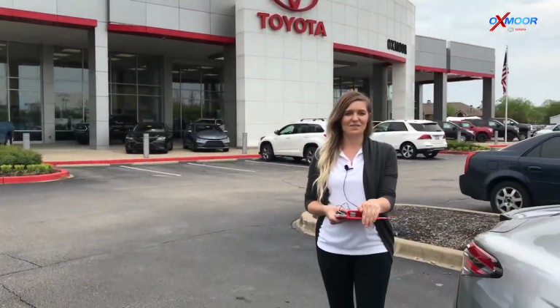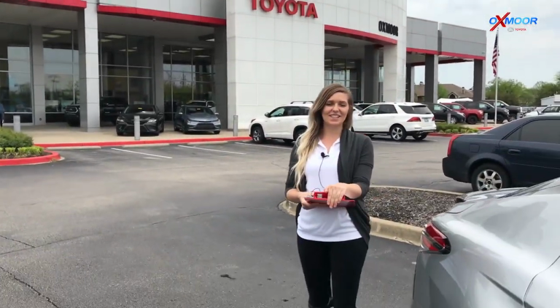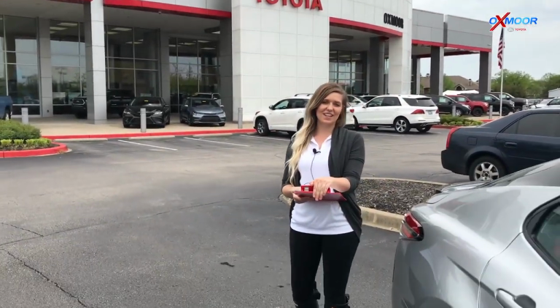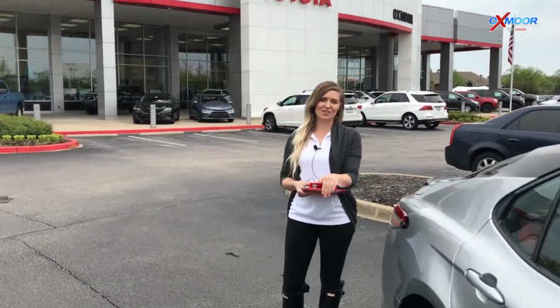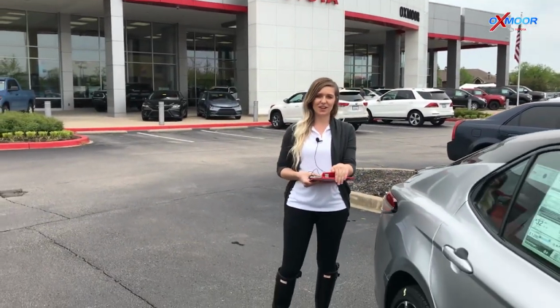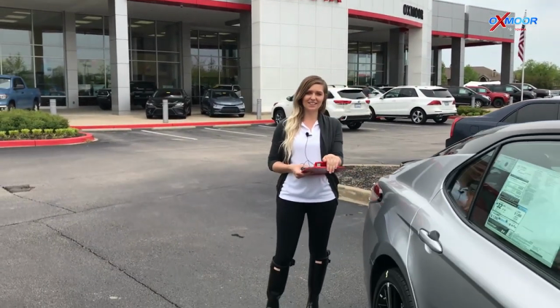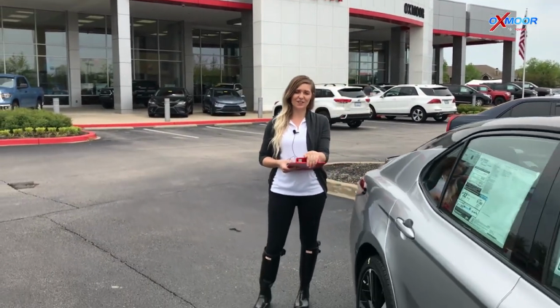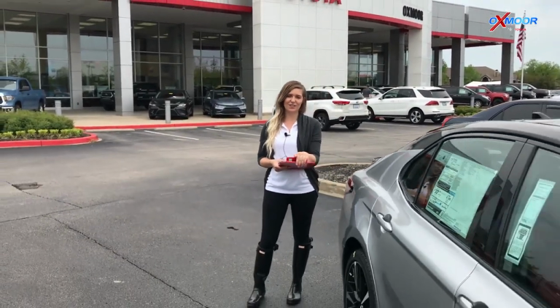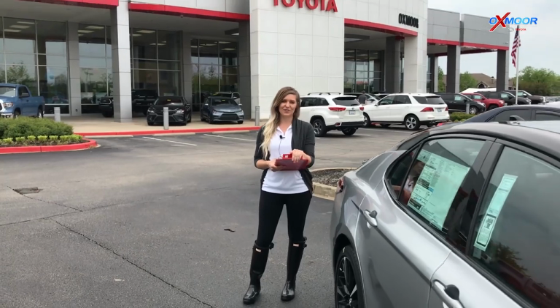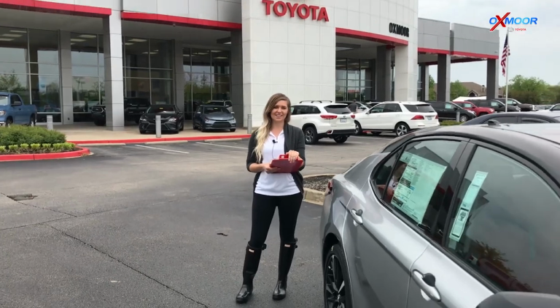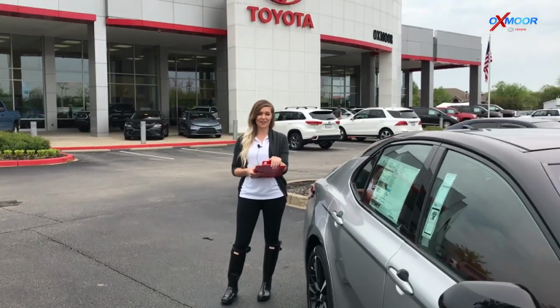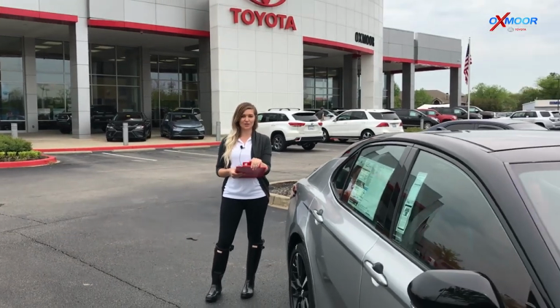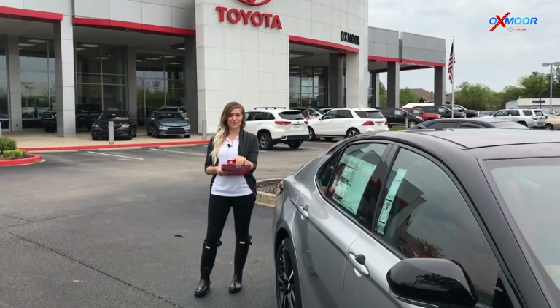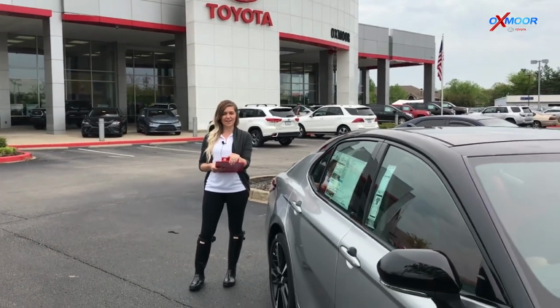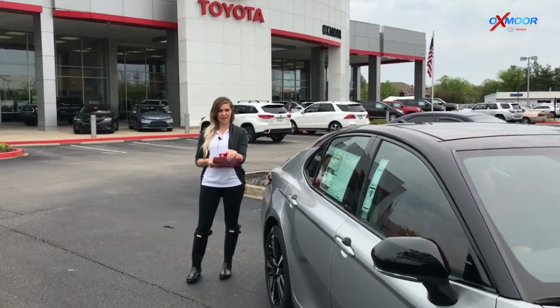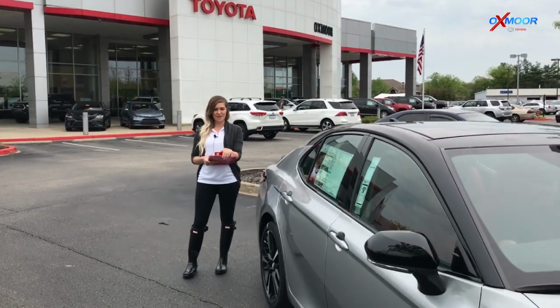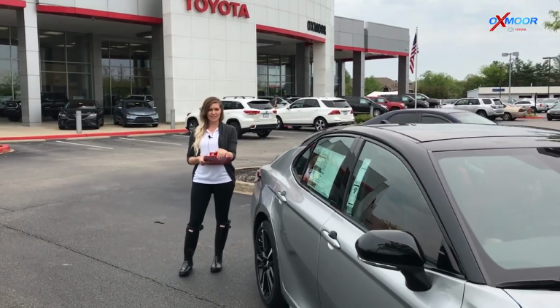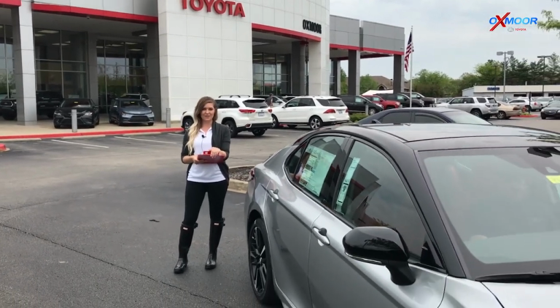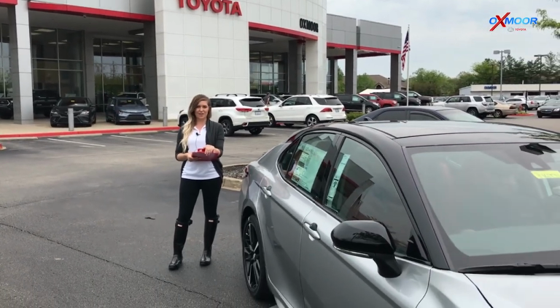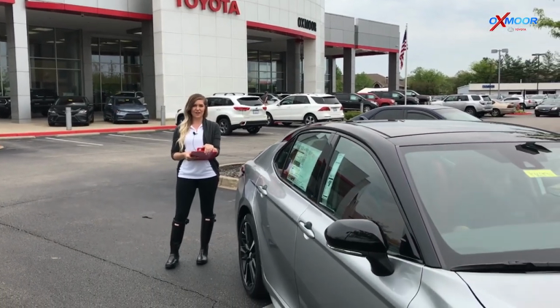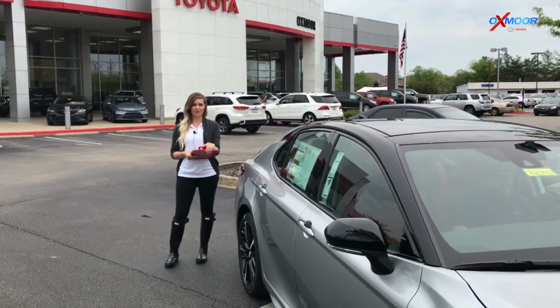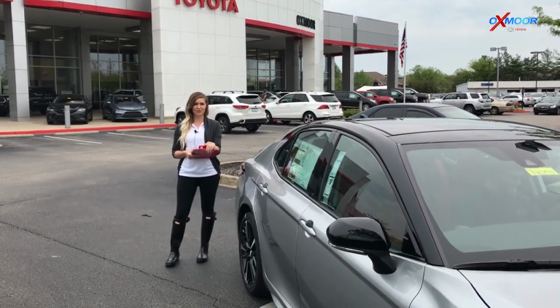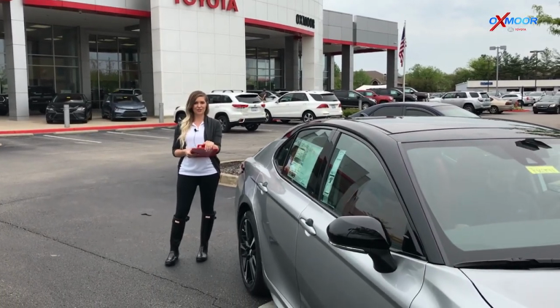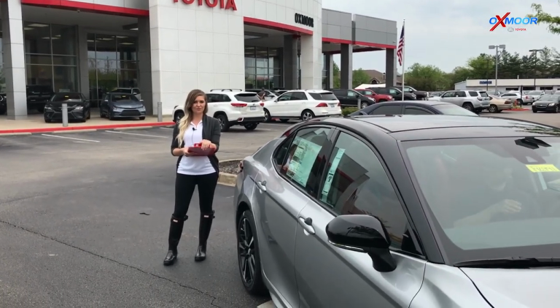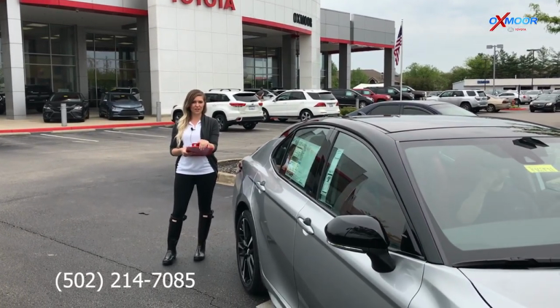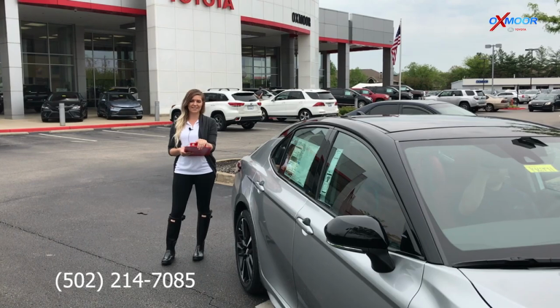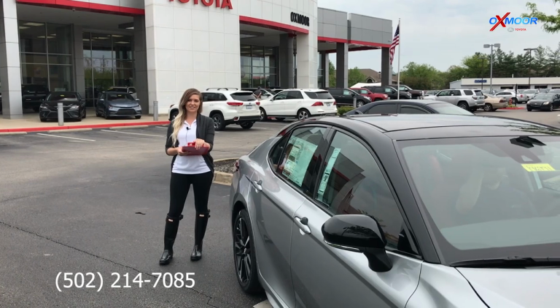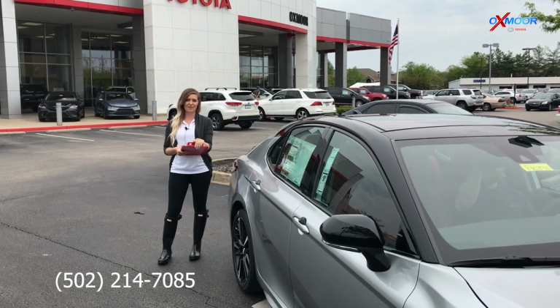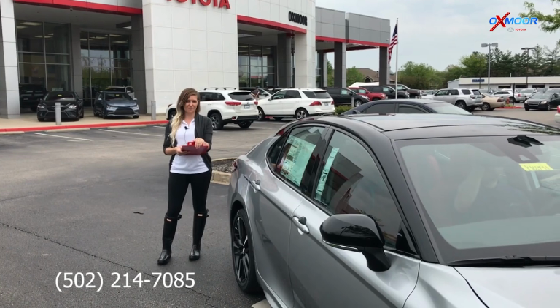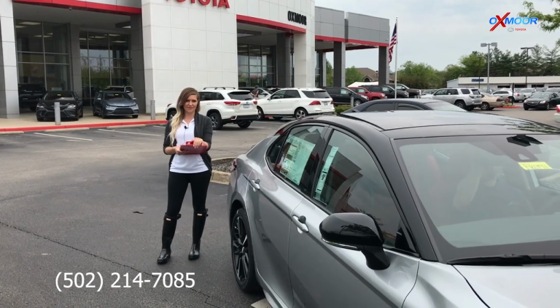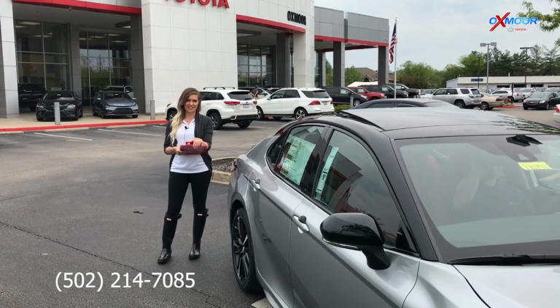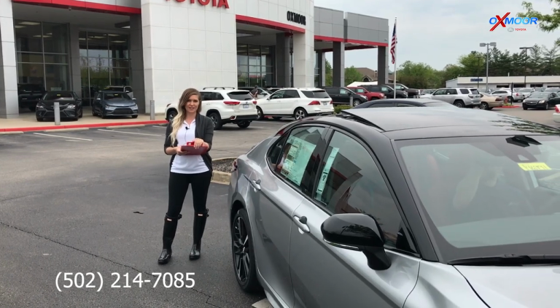If you guys have any questions regarding this vehicle, you can find us at oxmoortoyota.com or you can give us a call at 502-214-7085. Thanks so much.